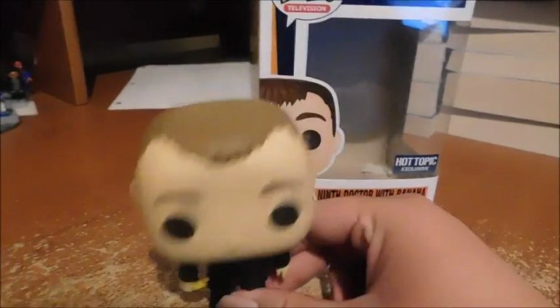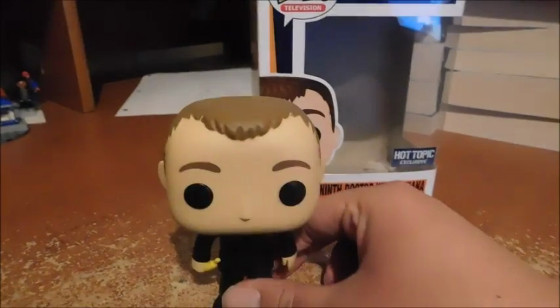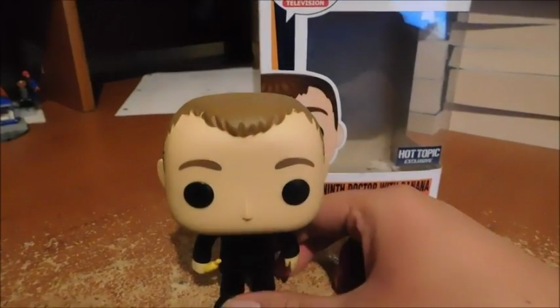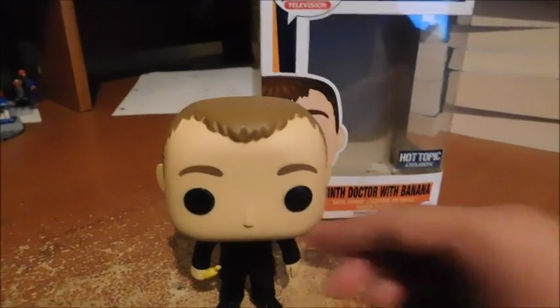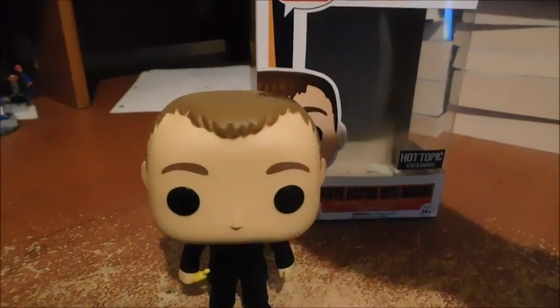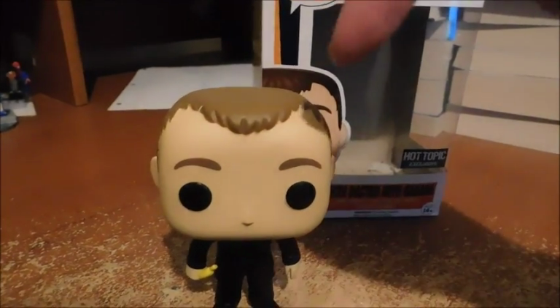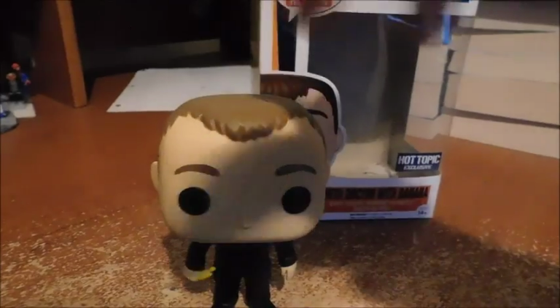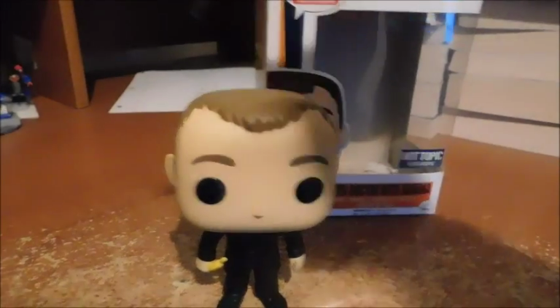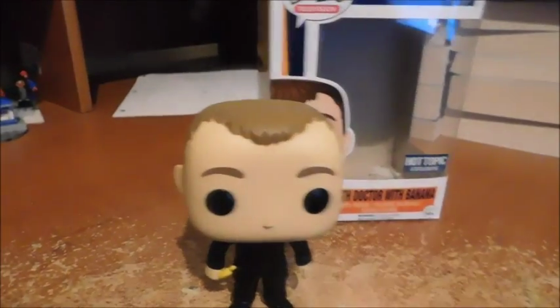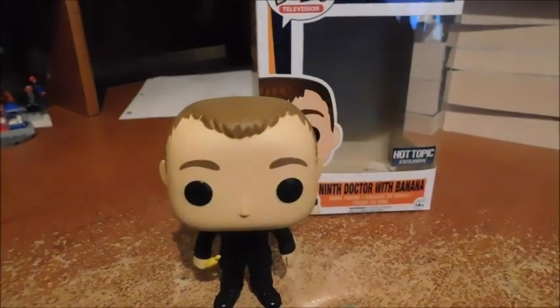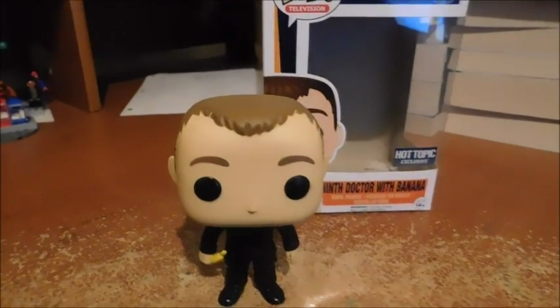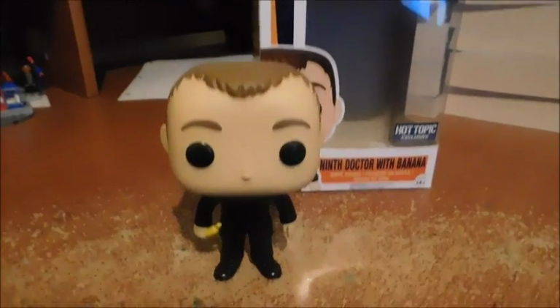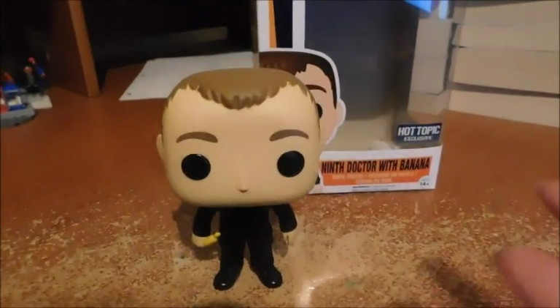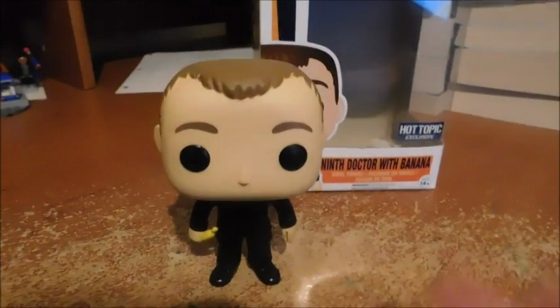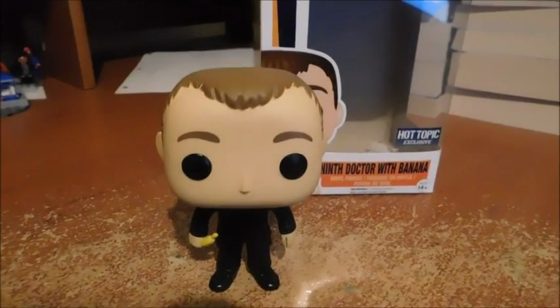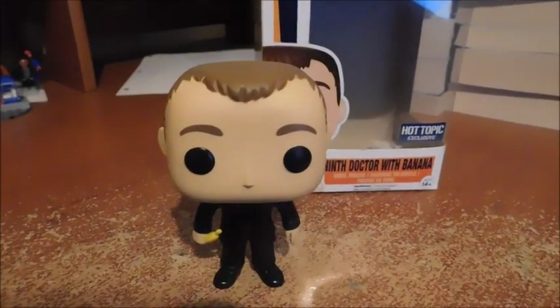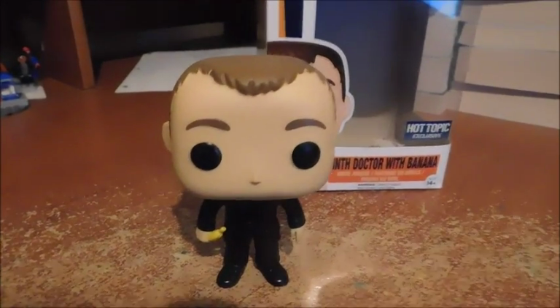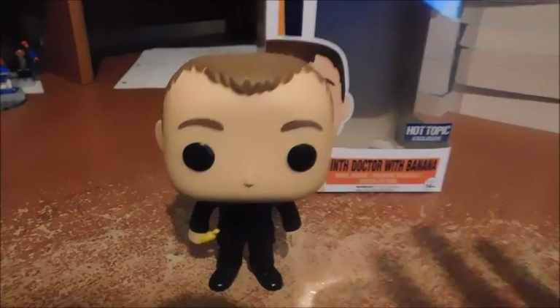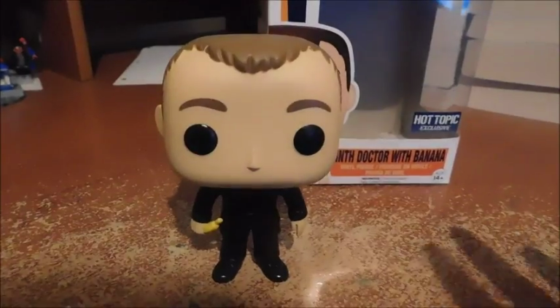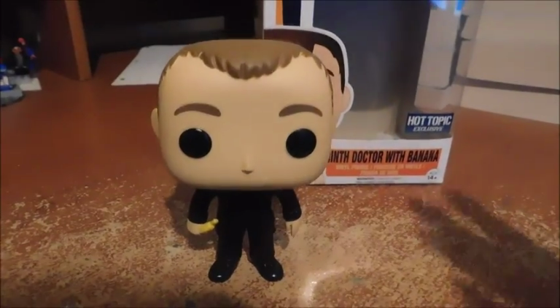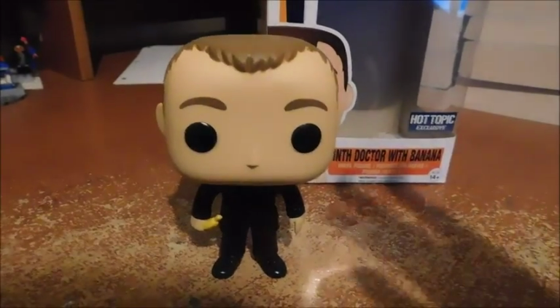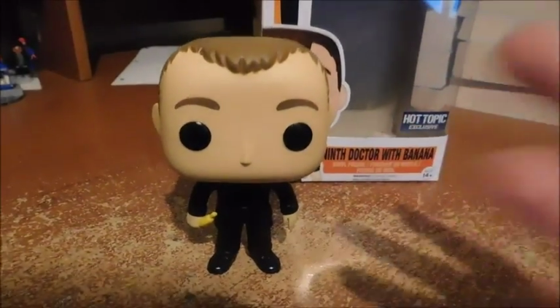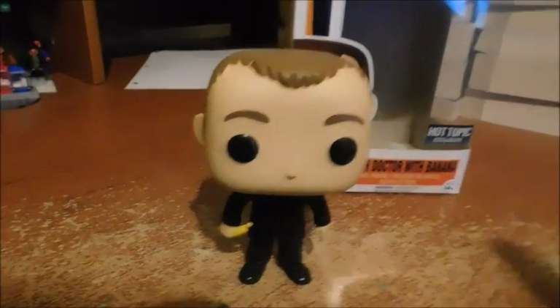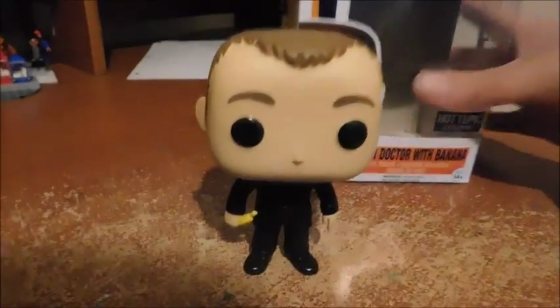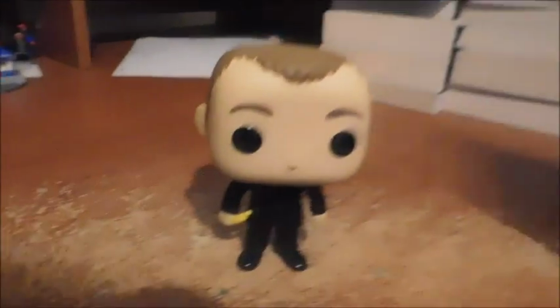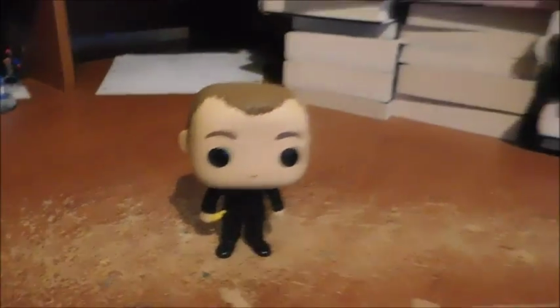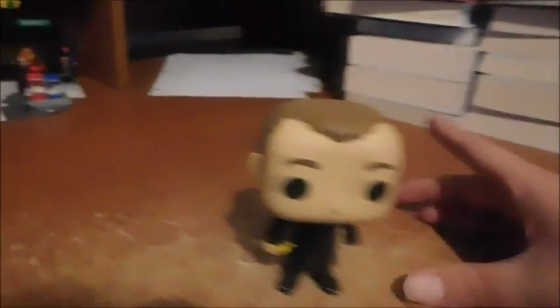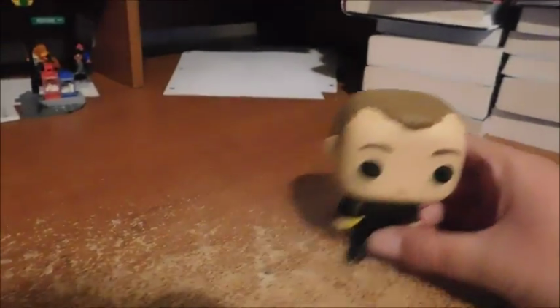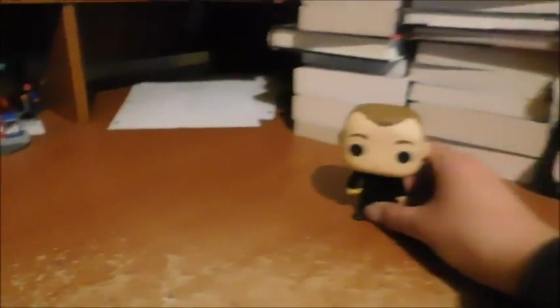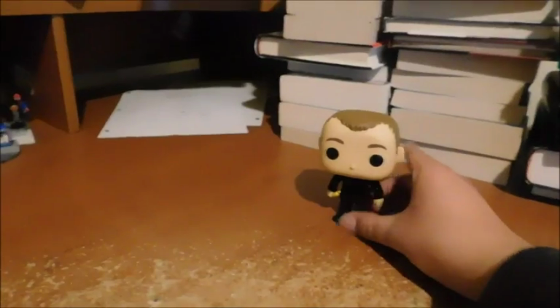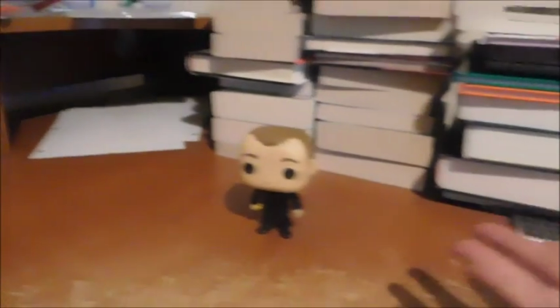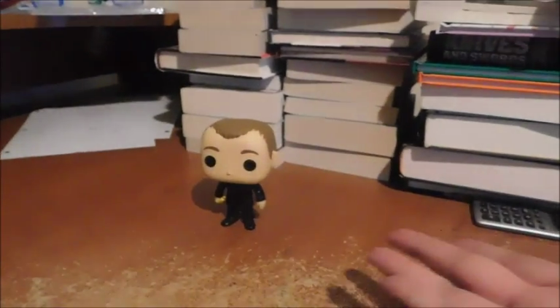The only articulation is the head, which can swivel — that's about it. But I don't buy these for articulation; I buy them because they look great on my desk. Just look at my desk — look how great they are.